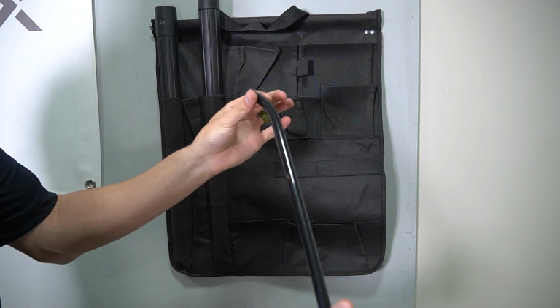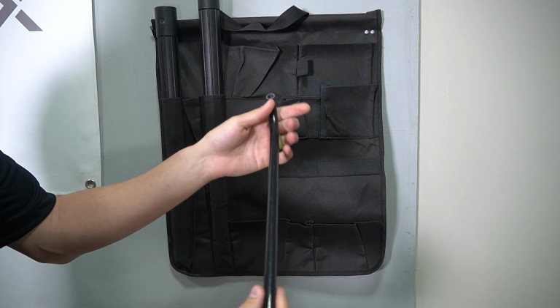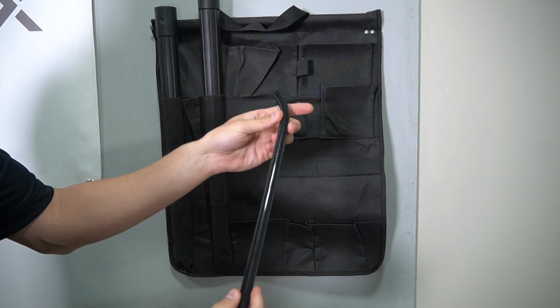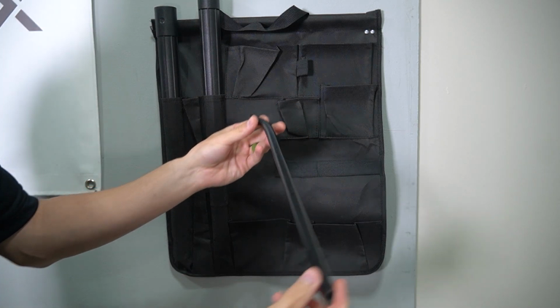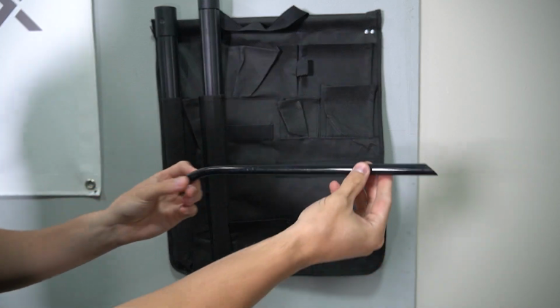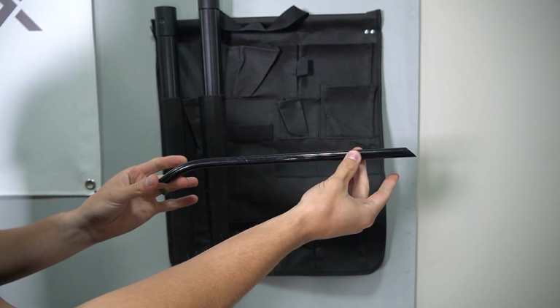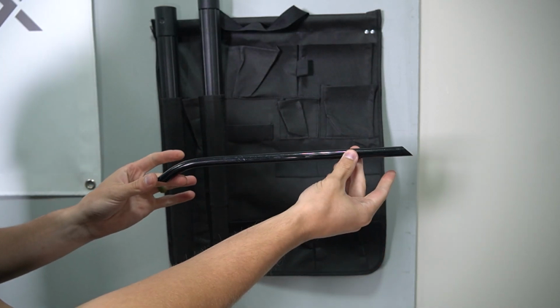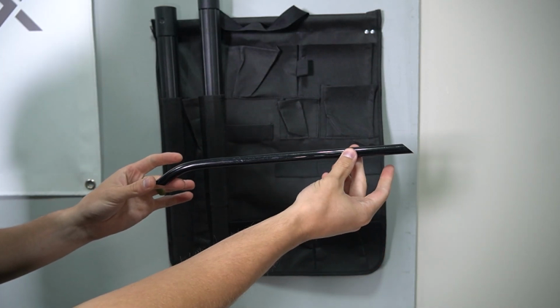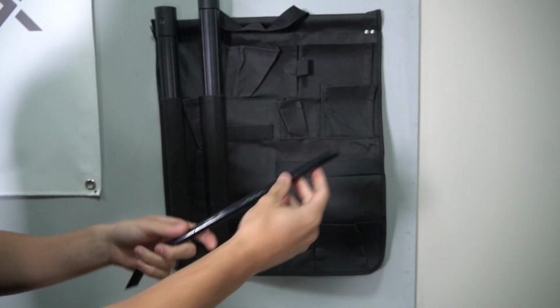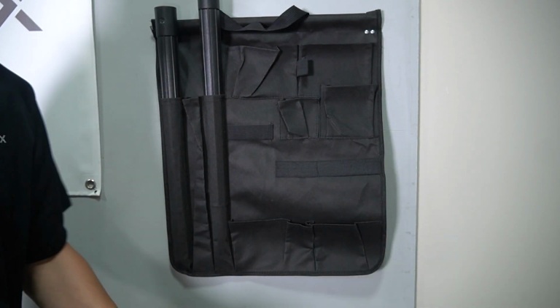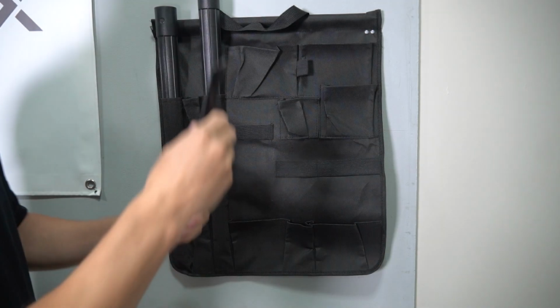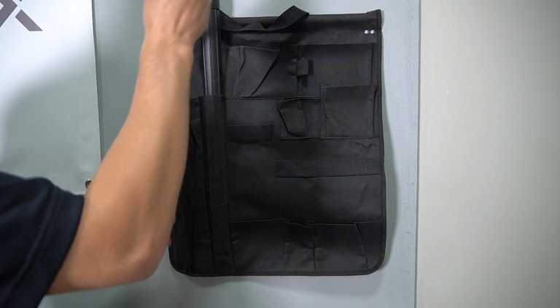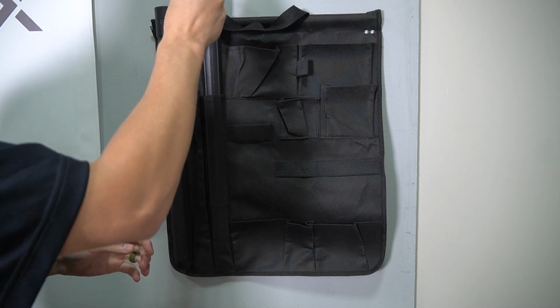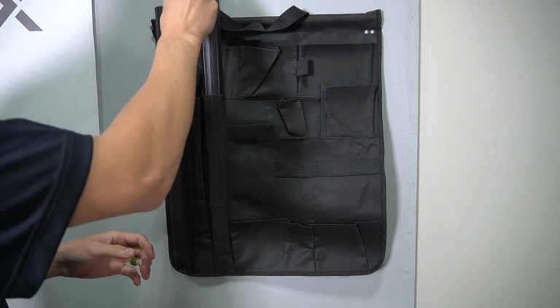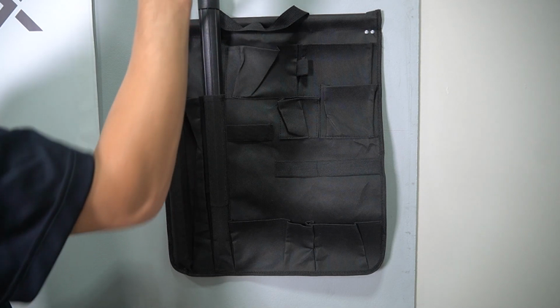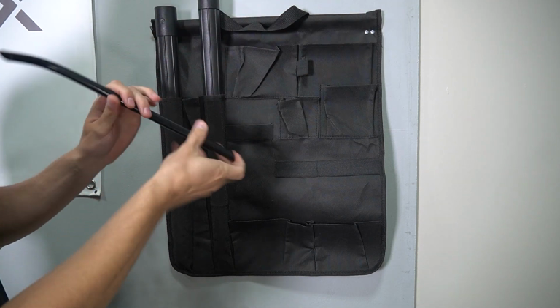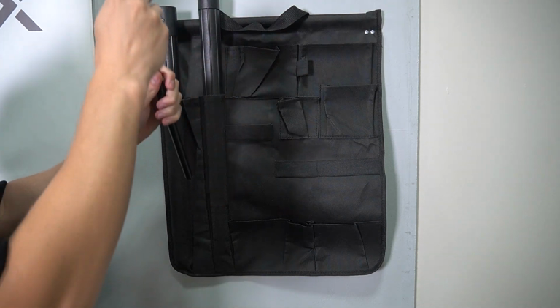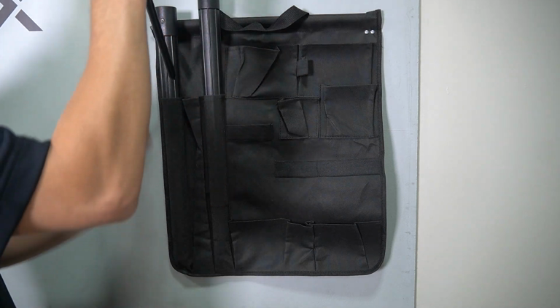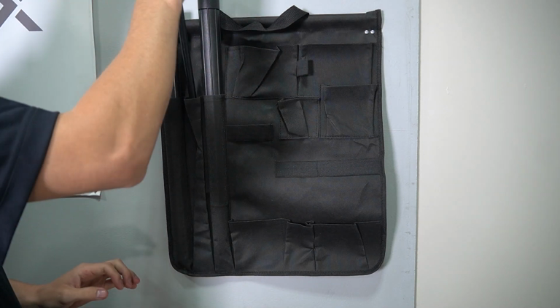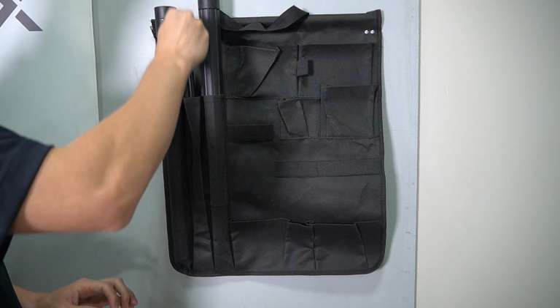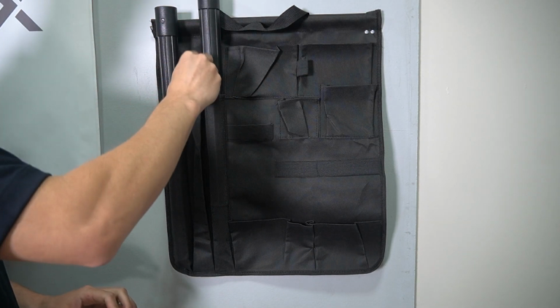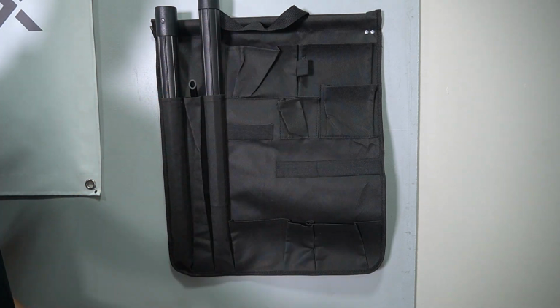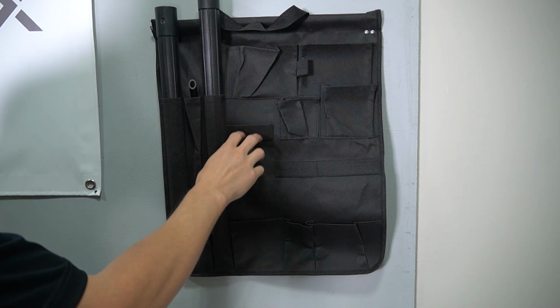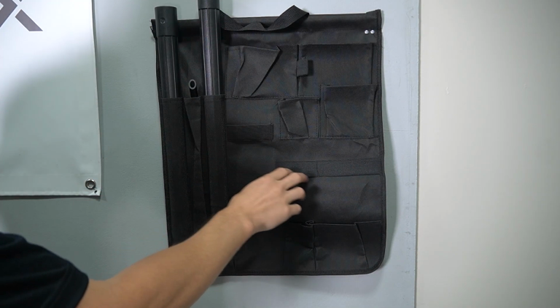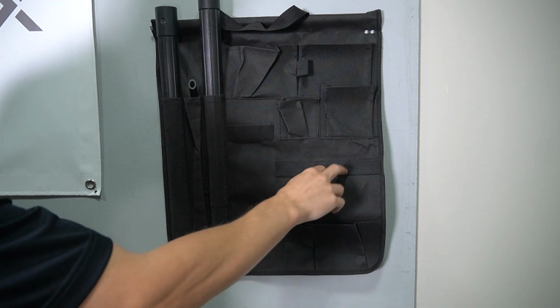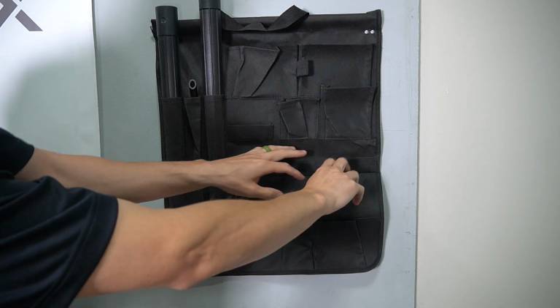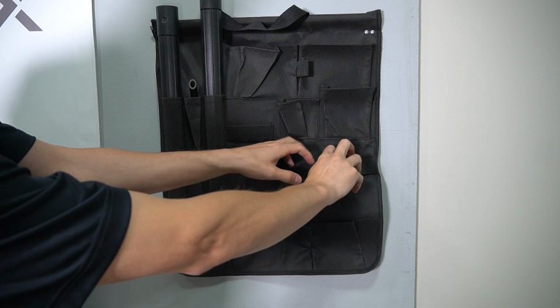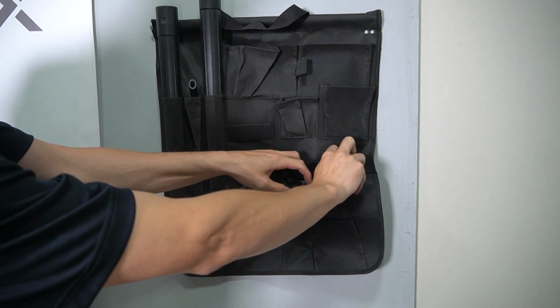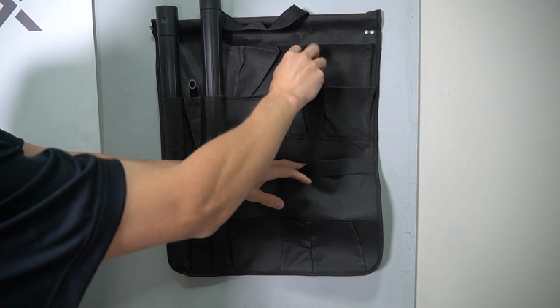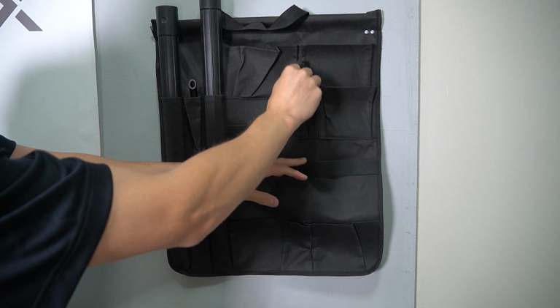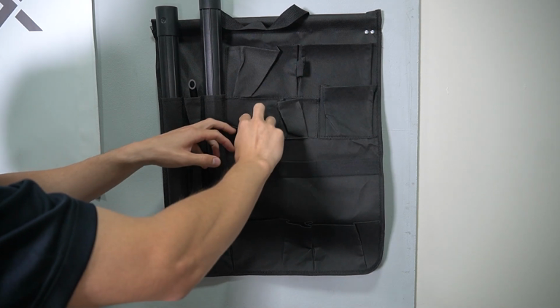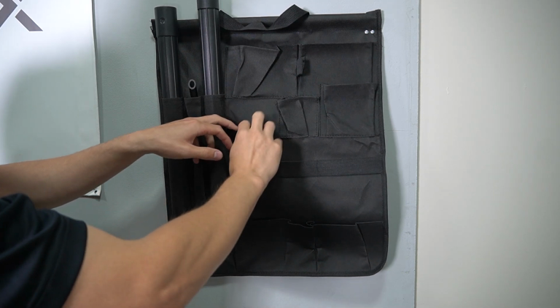The next tool is going to be this longer crevice tool. That's just going to go in the middle.